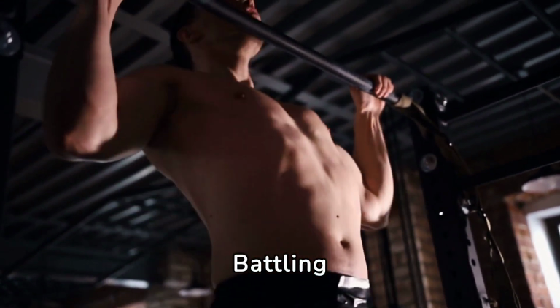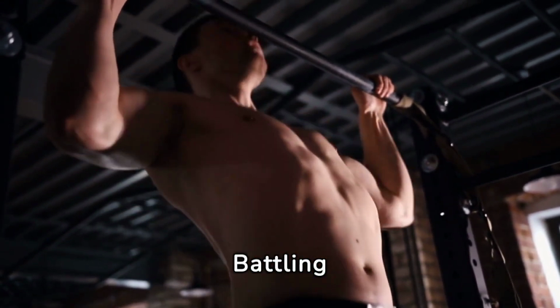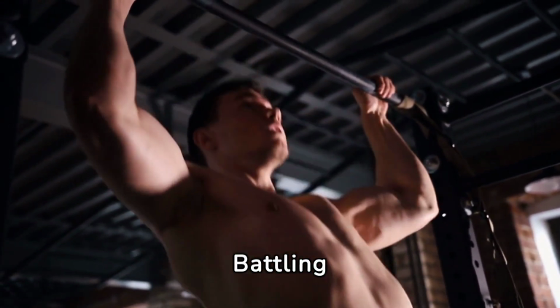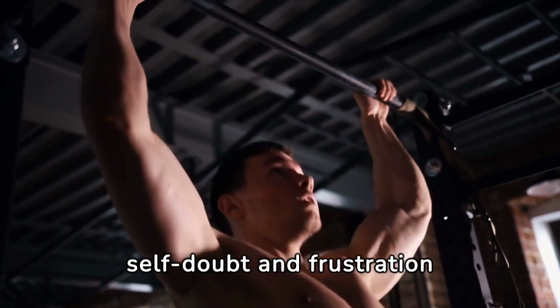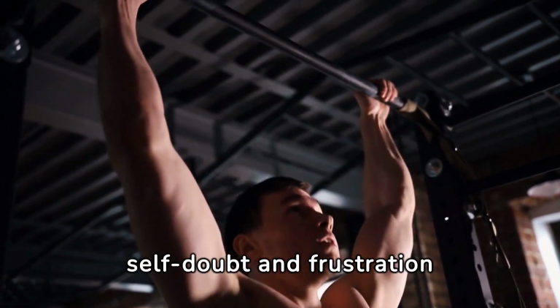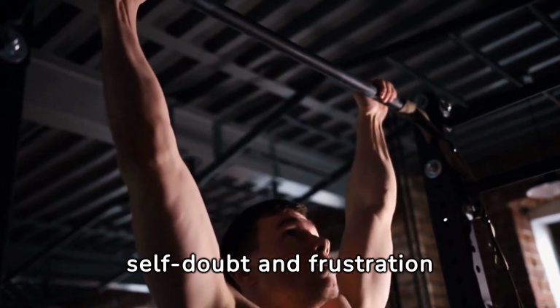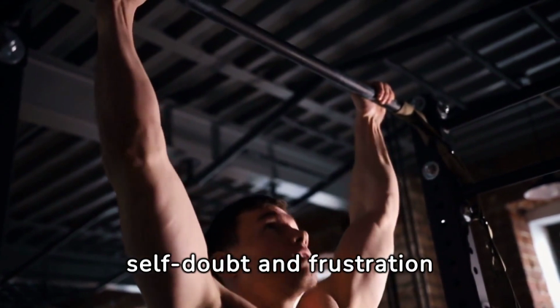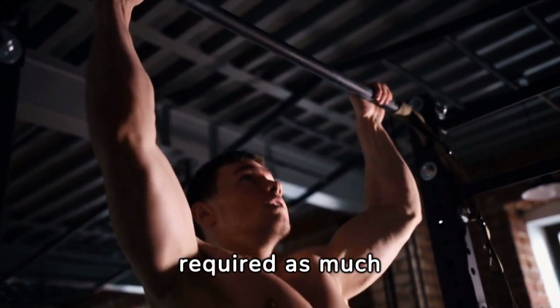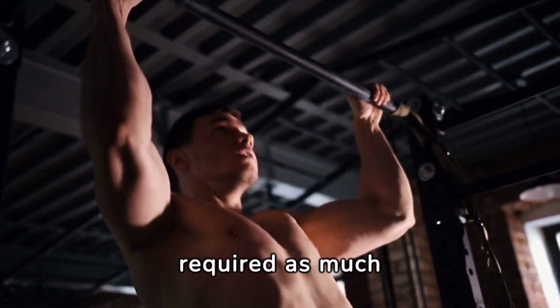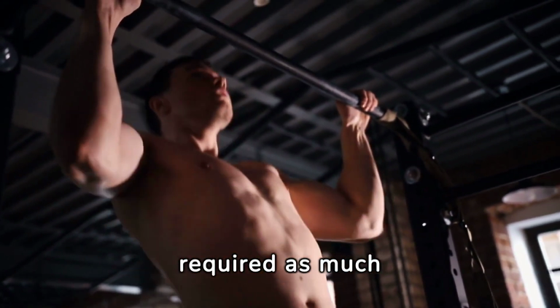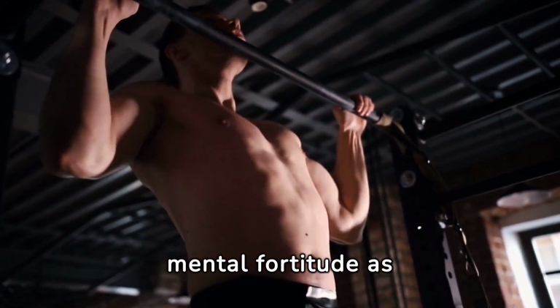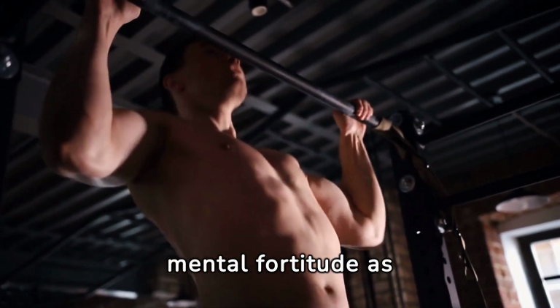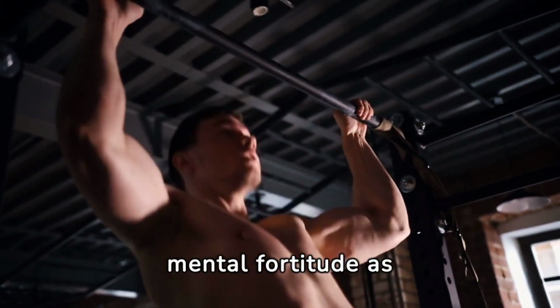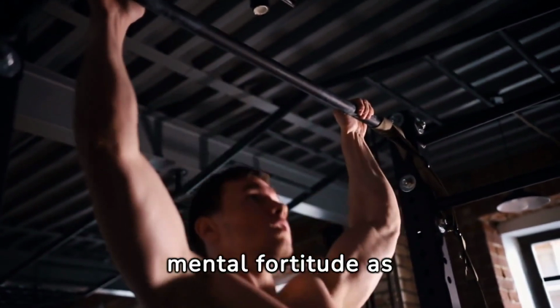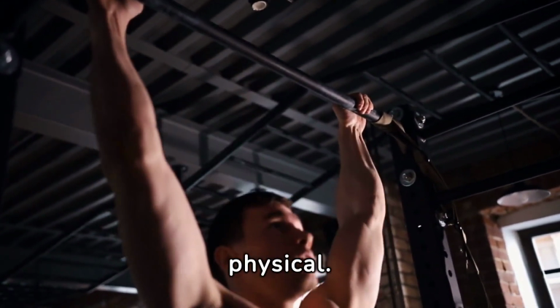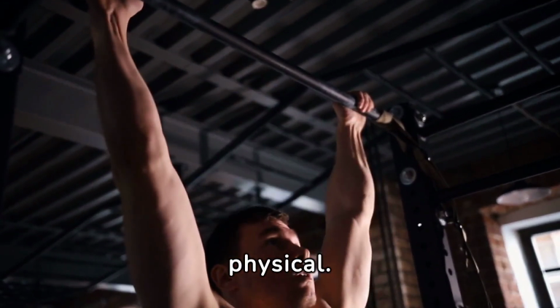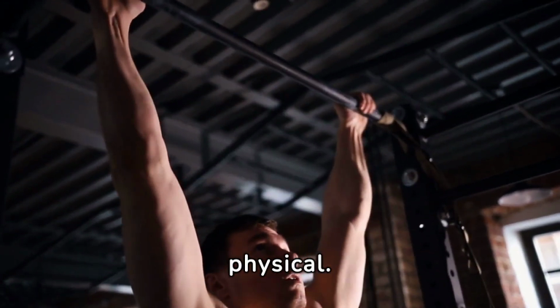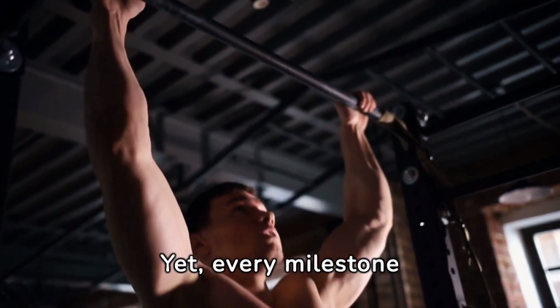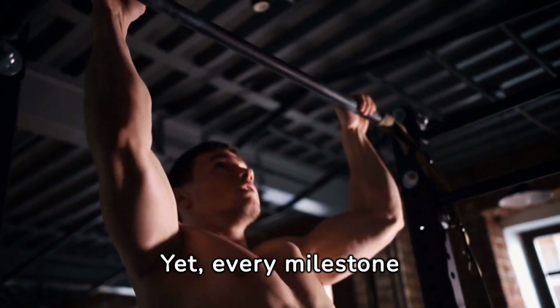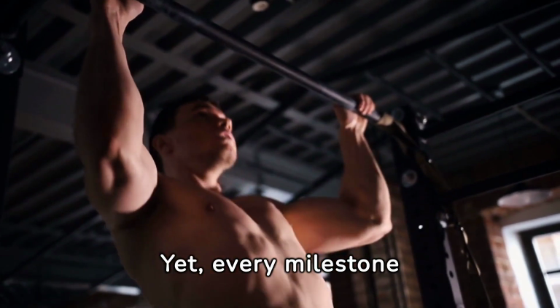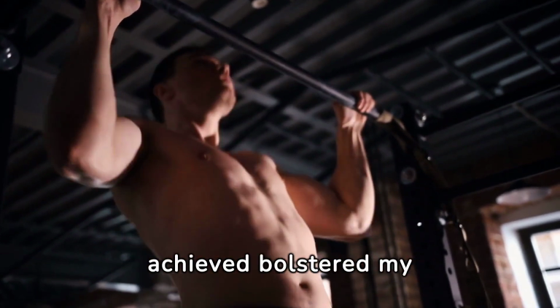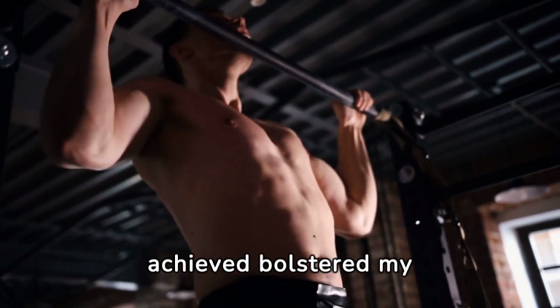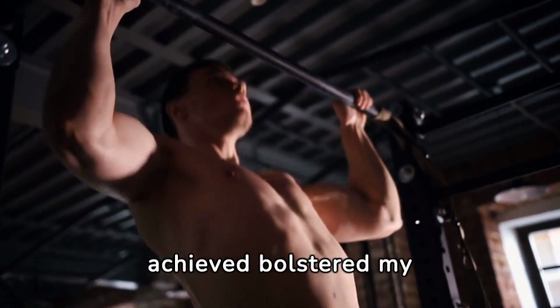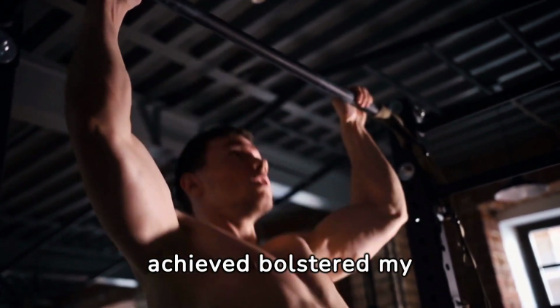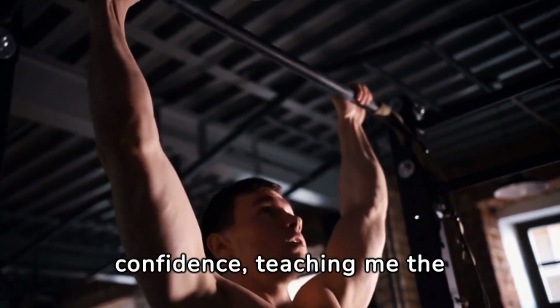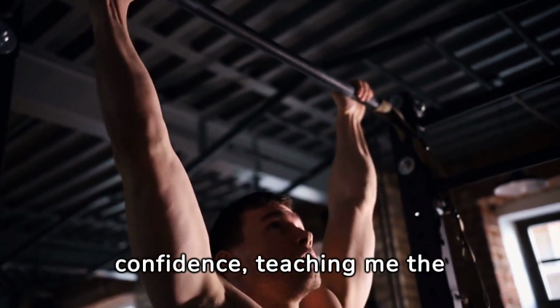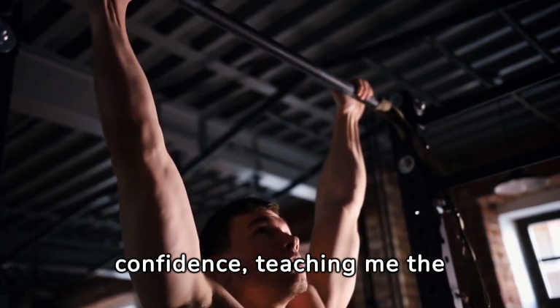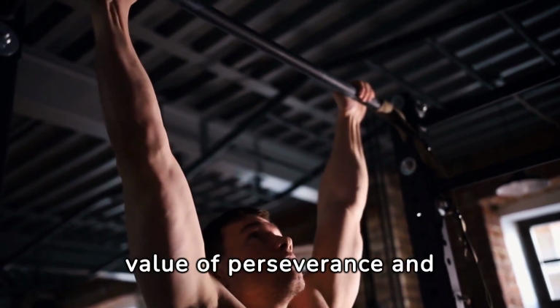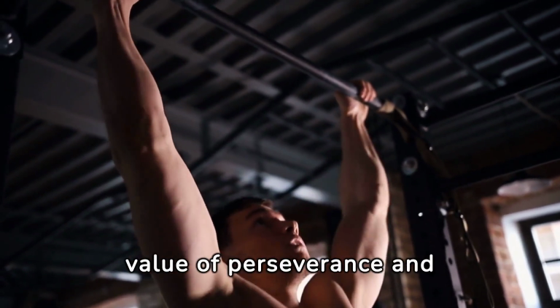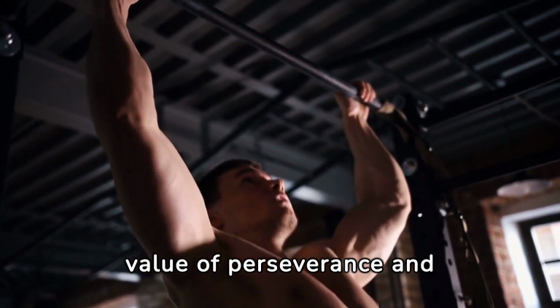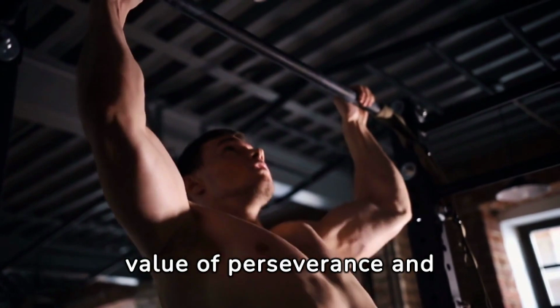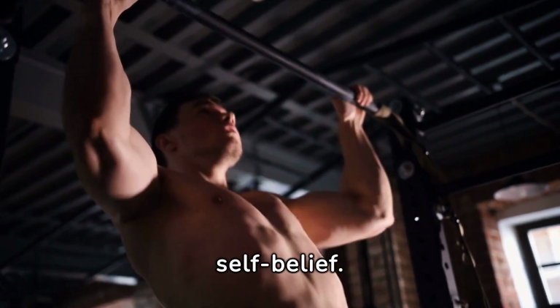The psychological journey from zero to over 25 pull-ups was fraught with challenges. Battling self-doubt and frustration required as much mental fortitude as physical. Yet every milestone achieved bolstered my confidence, teaching me the value of perseverance and self-belief.